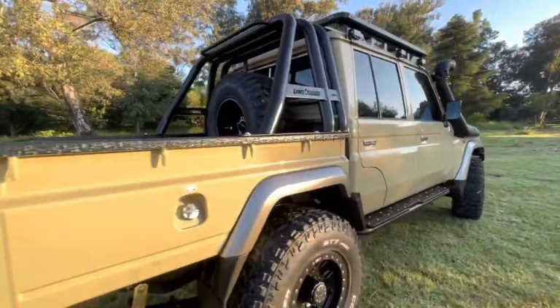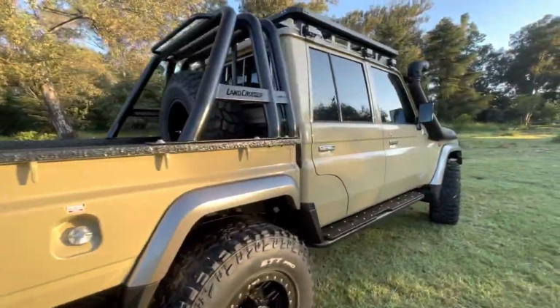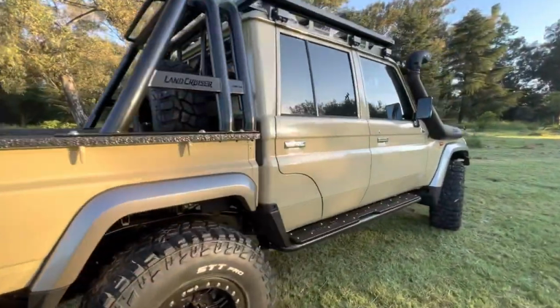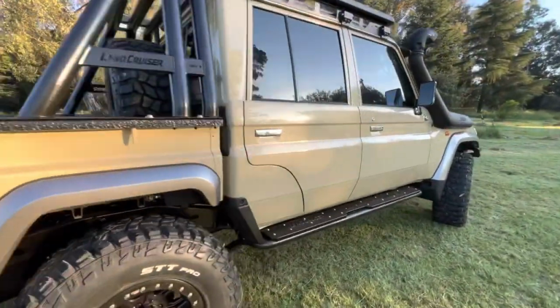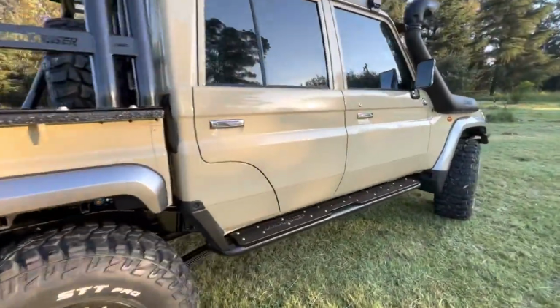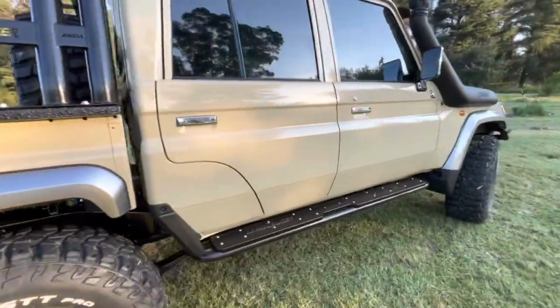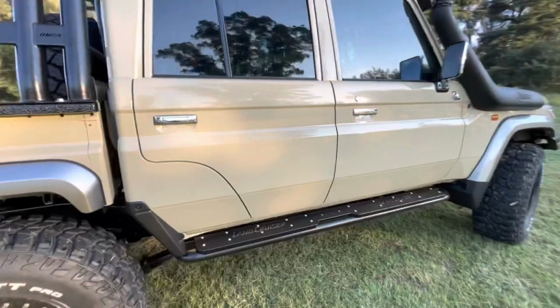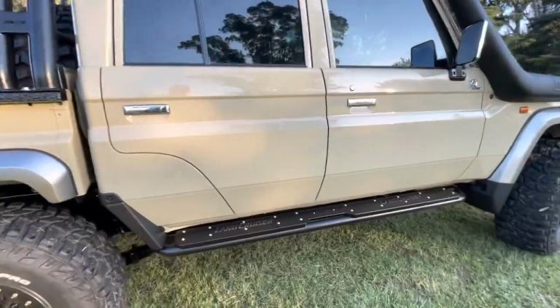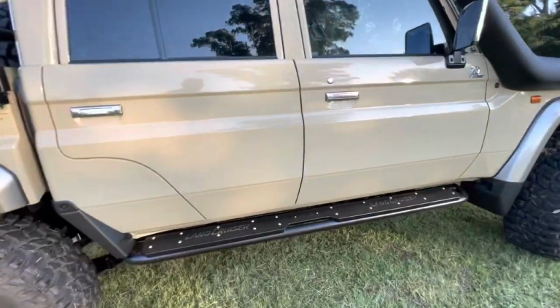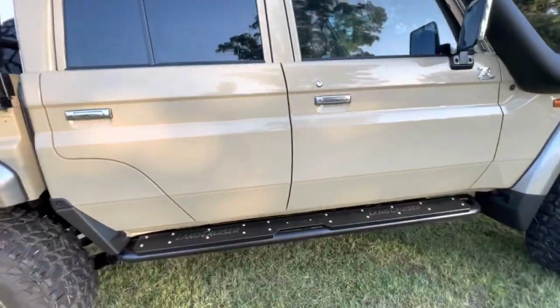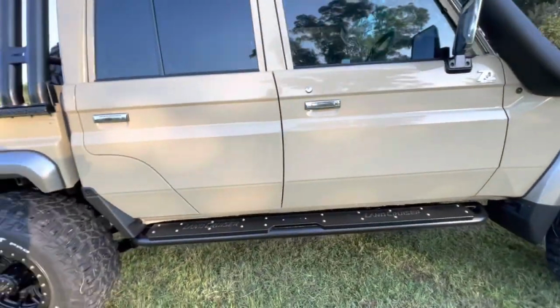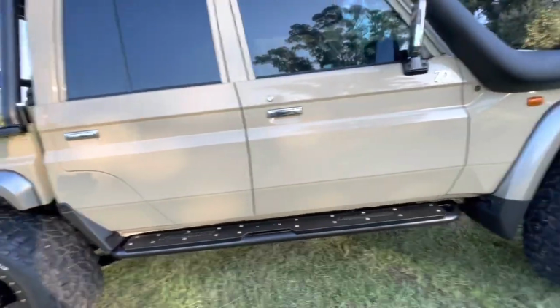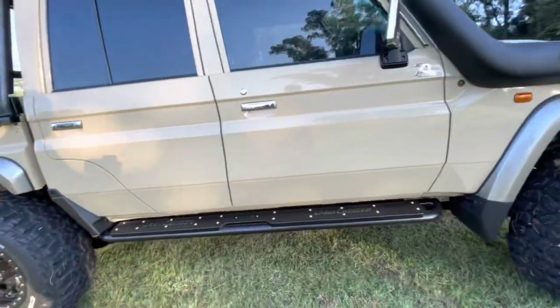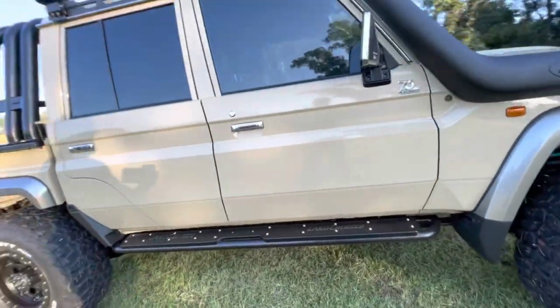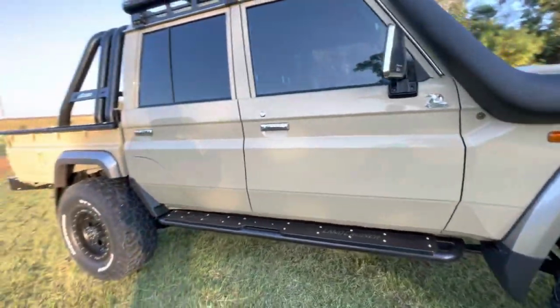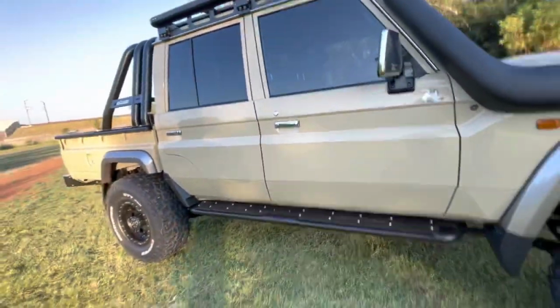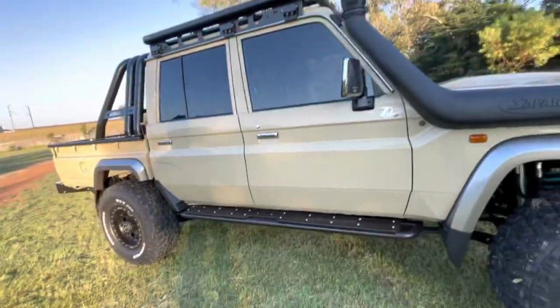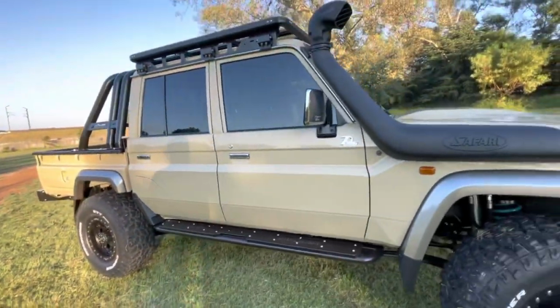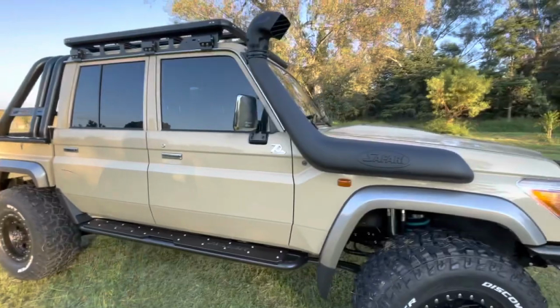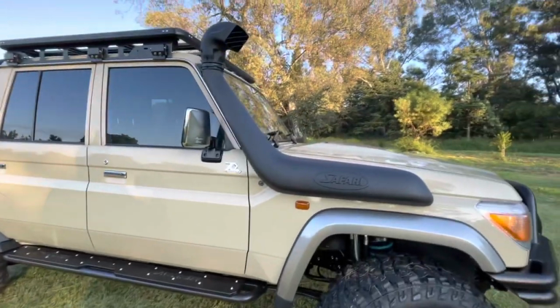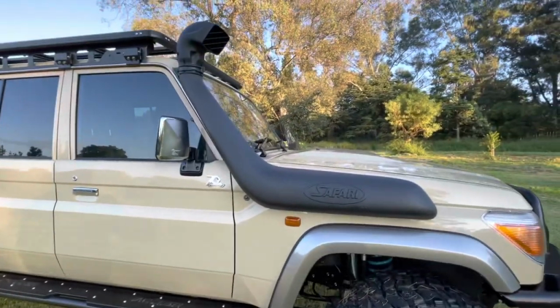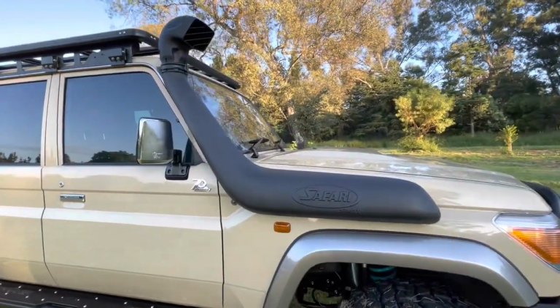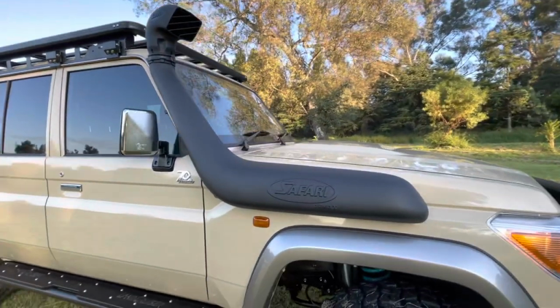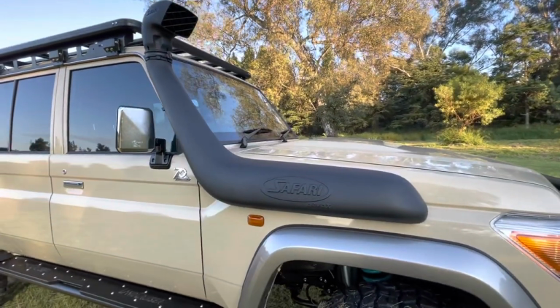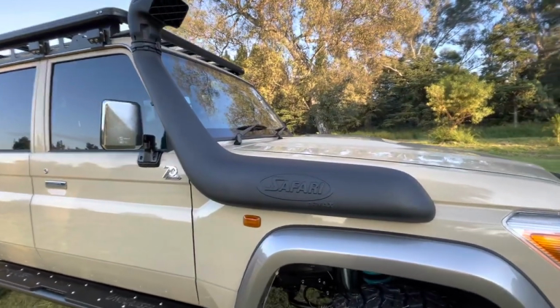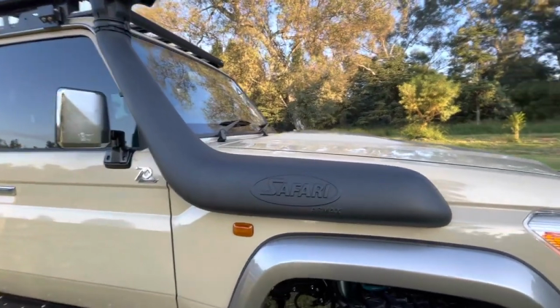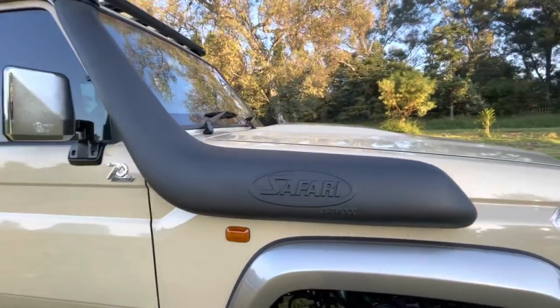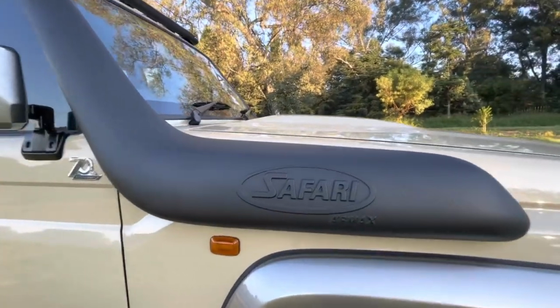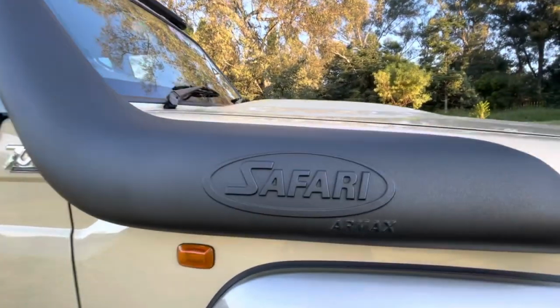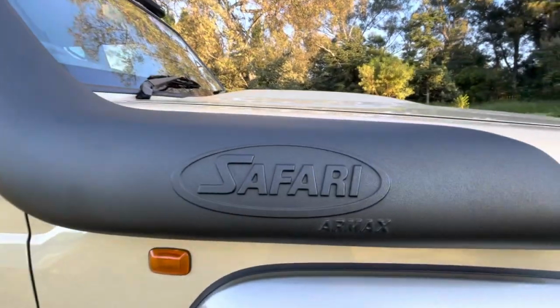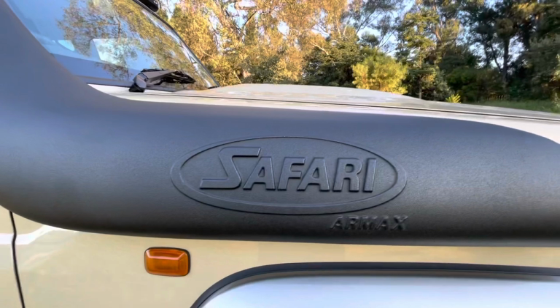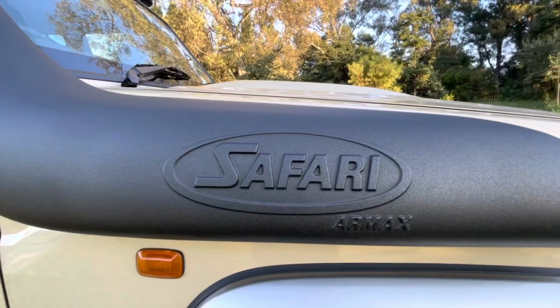We fitted the Onka rock sliders. And to finish off the build, the client opted for a power package from Safari.